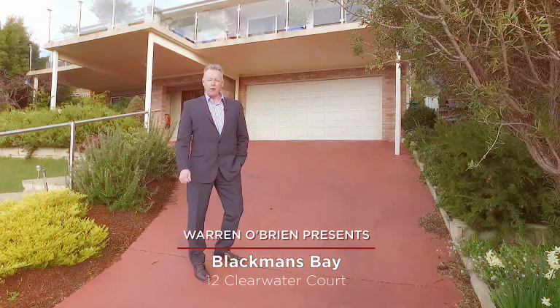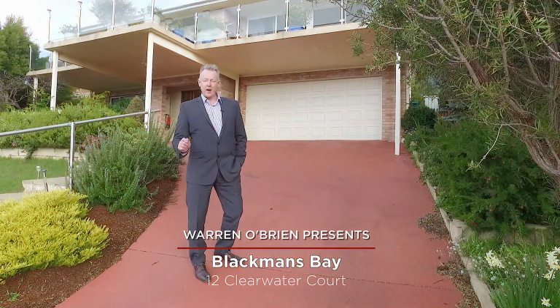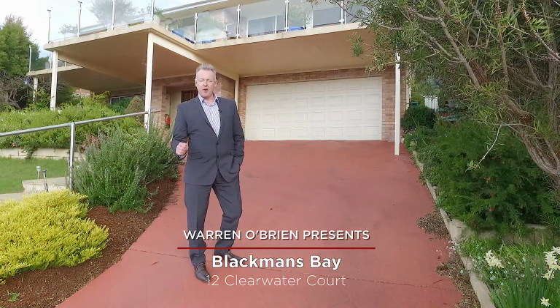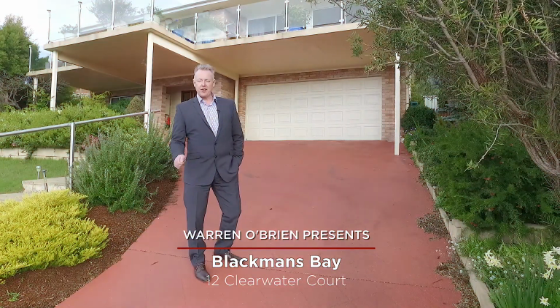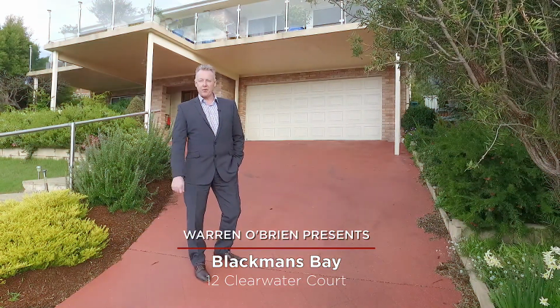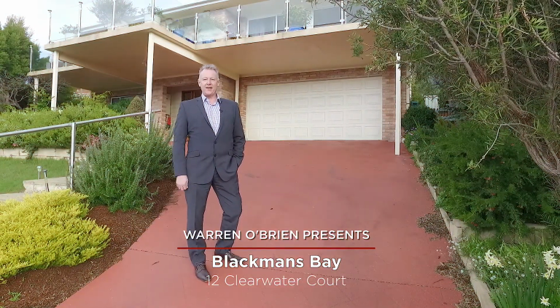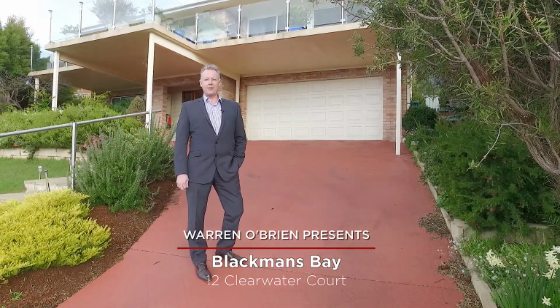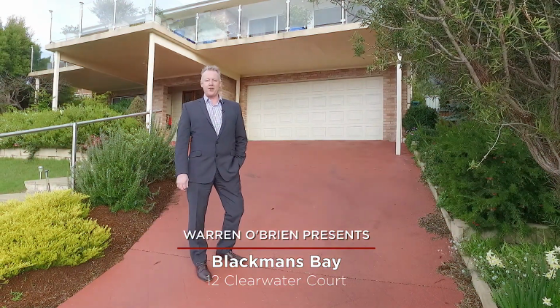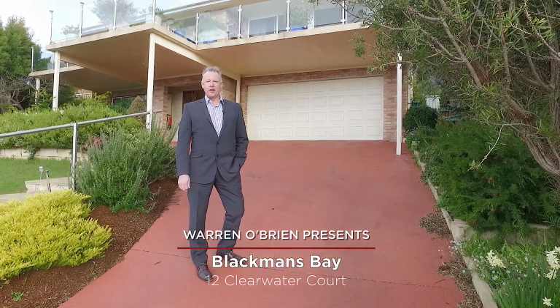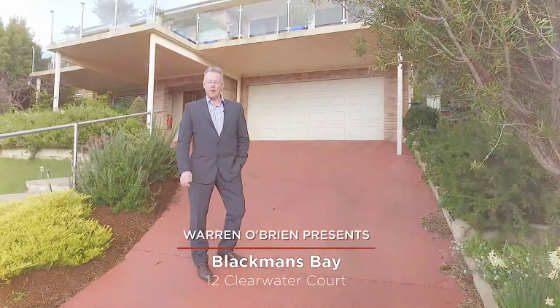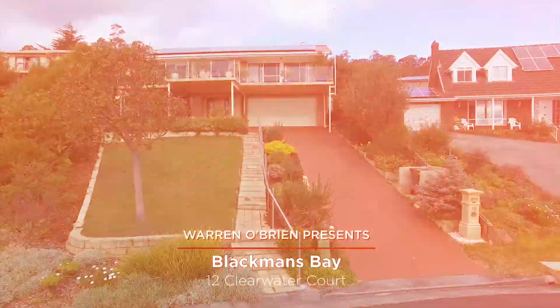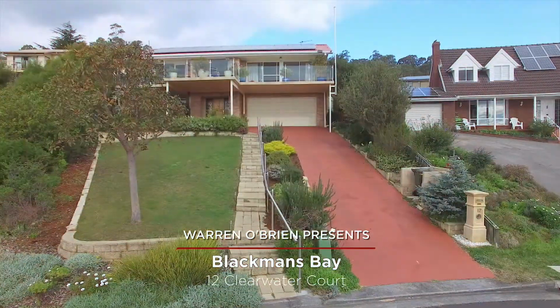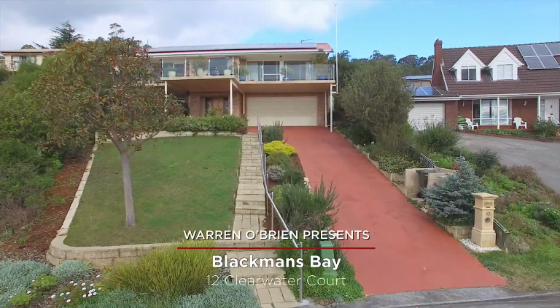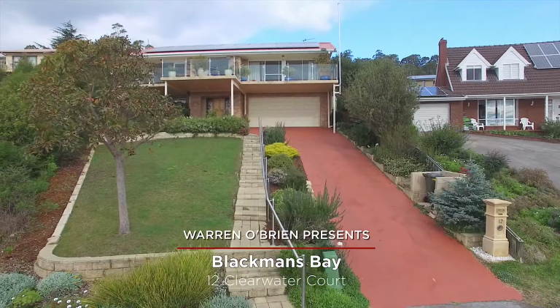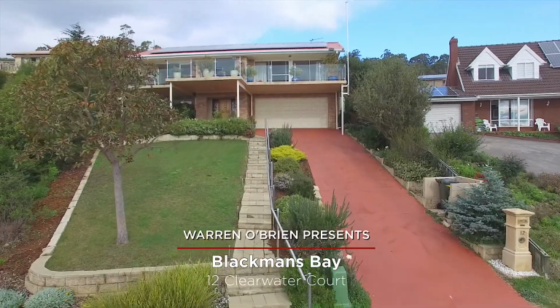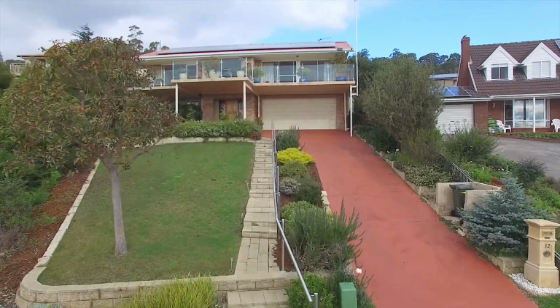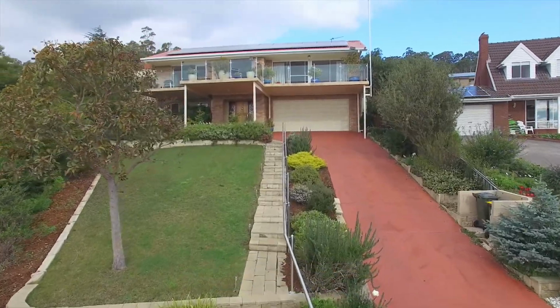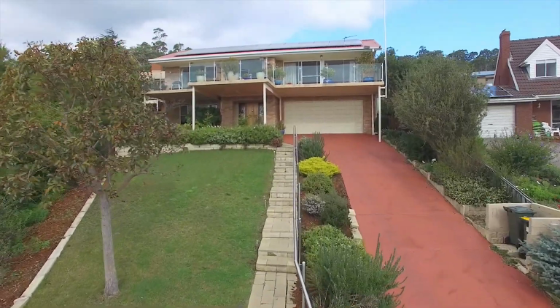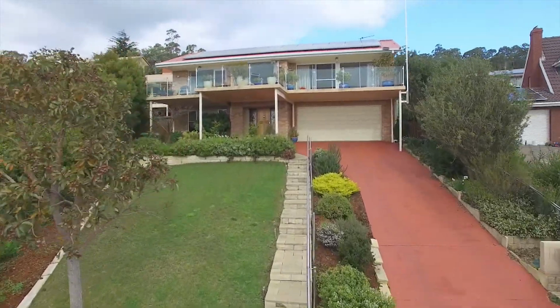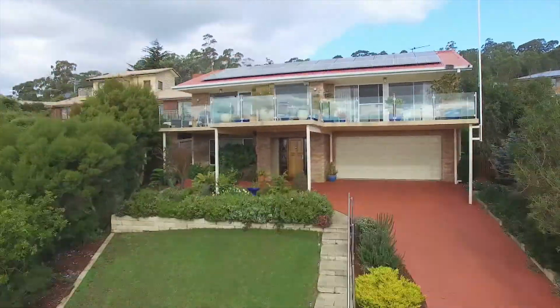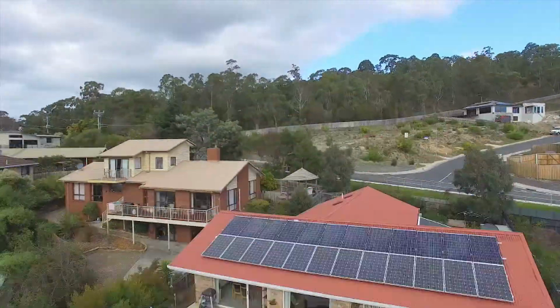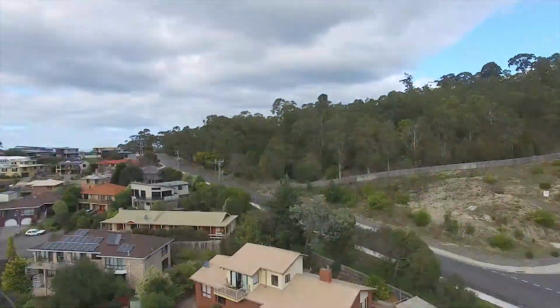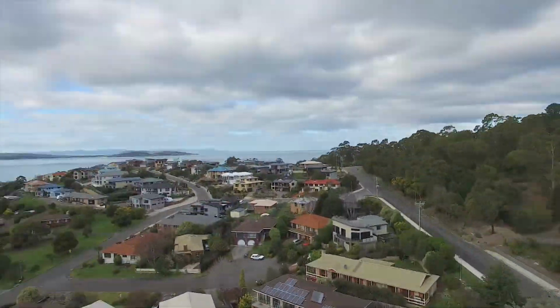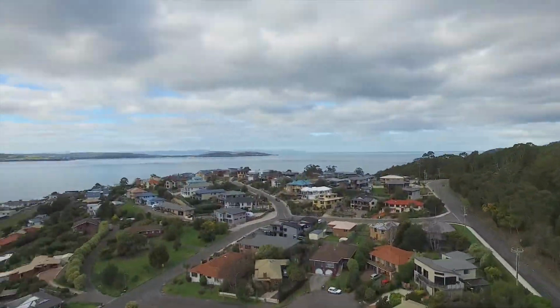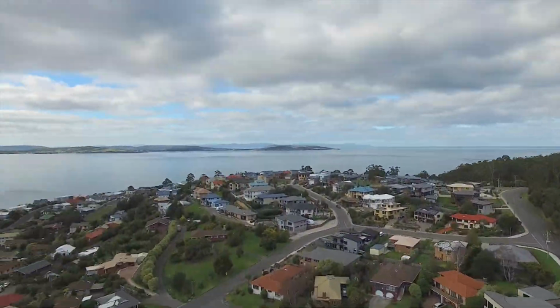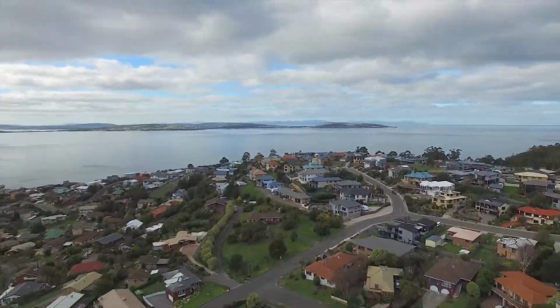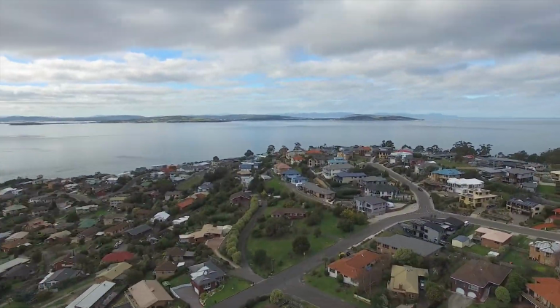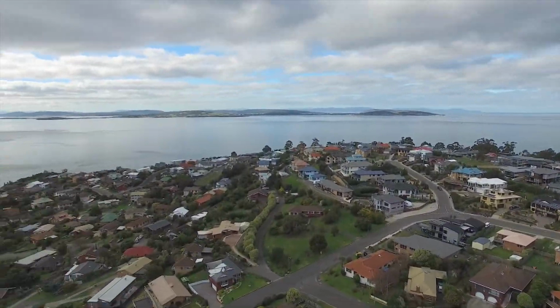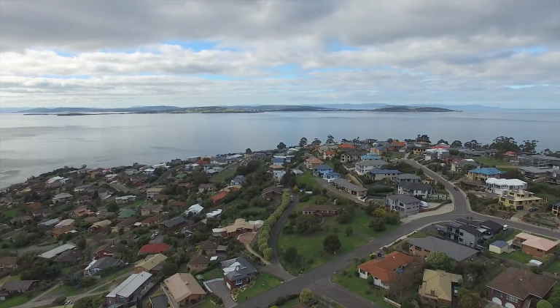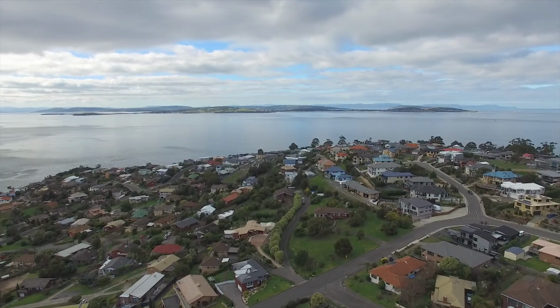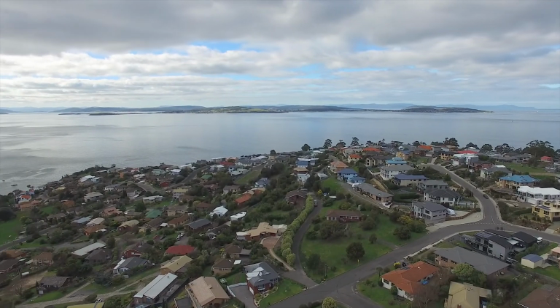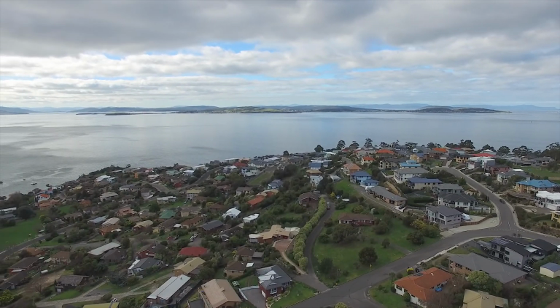The home I've got for you today really is something special. We're perched up high at number 12 Clearwater Court, Blackmans Bay, and if you're looking for quality with majestic views, this one really is for you.